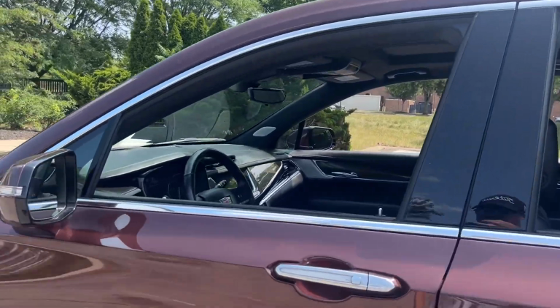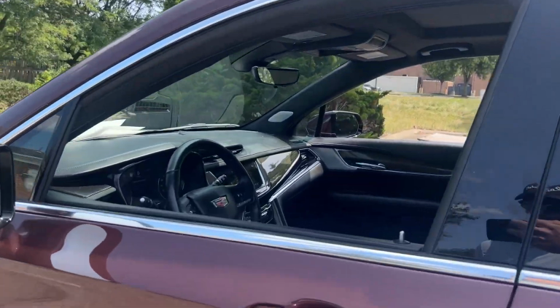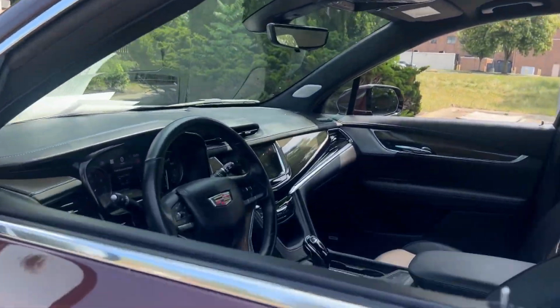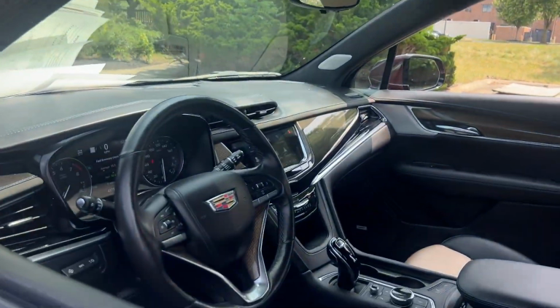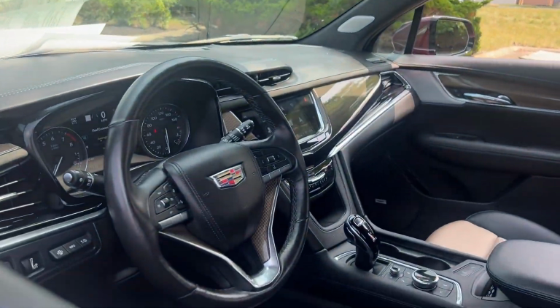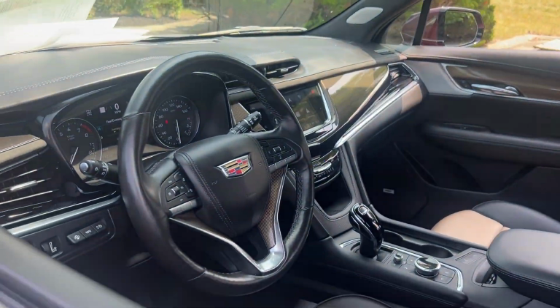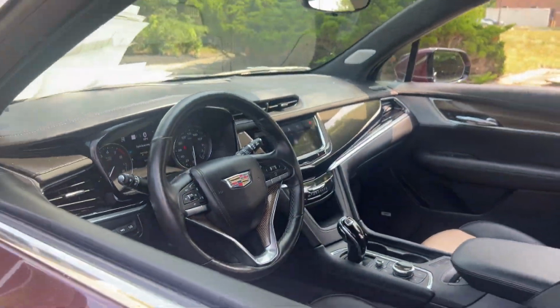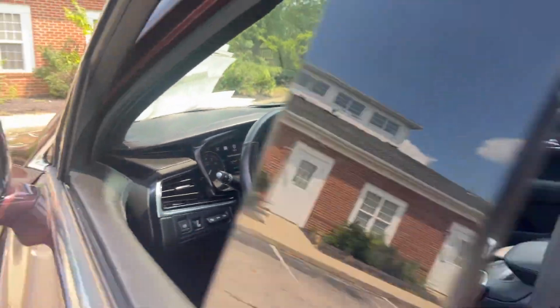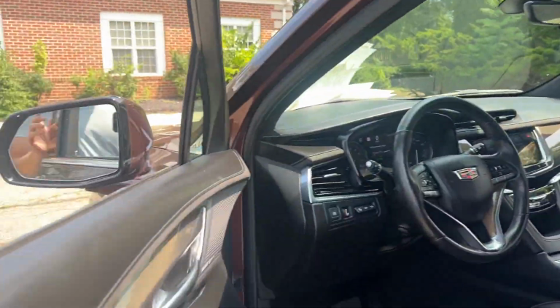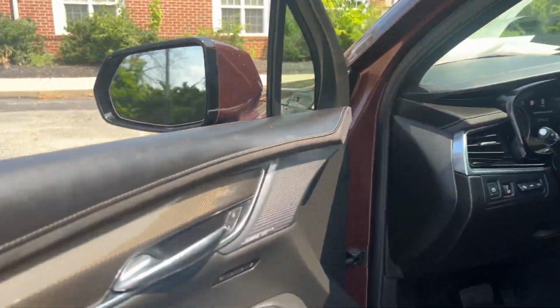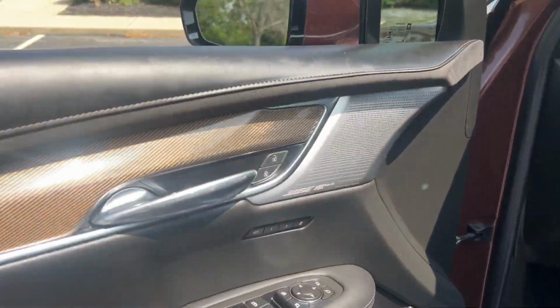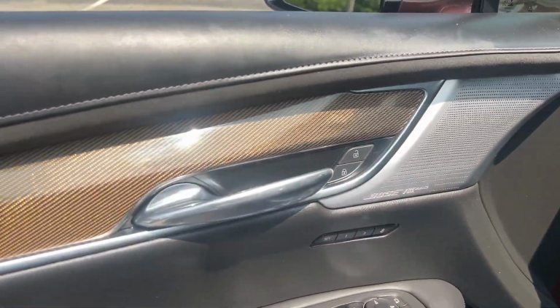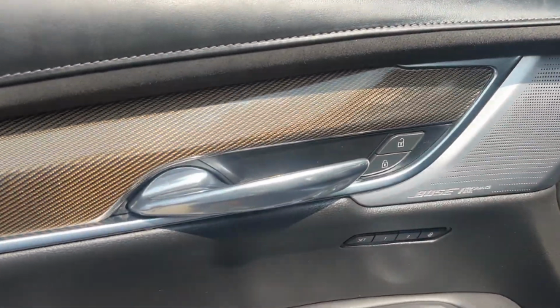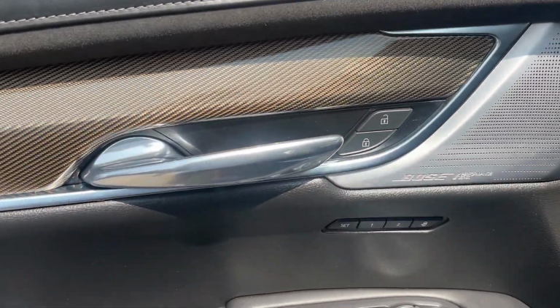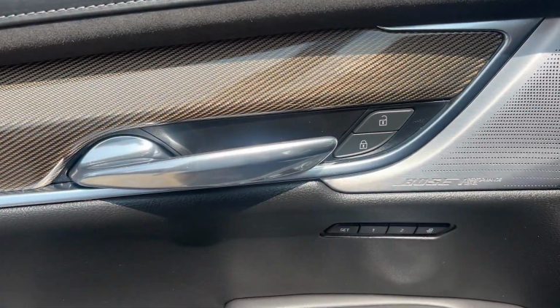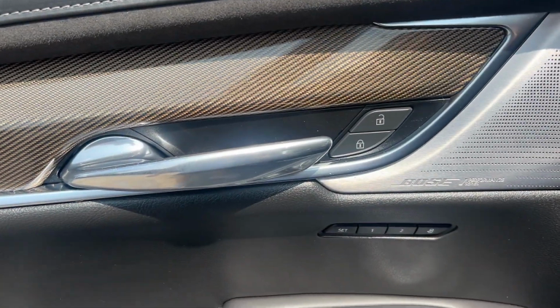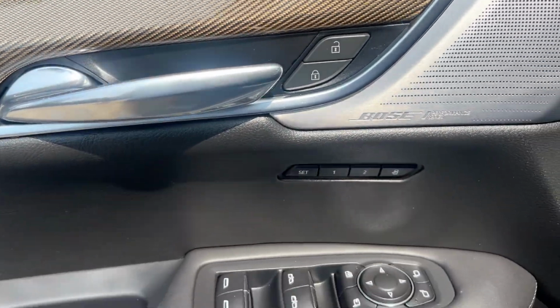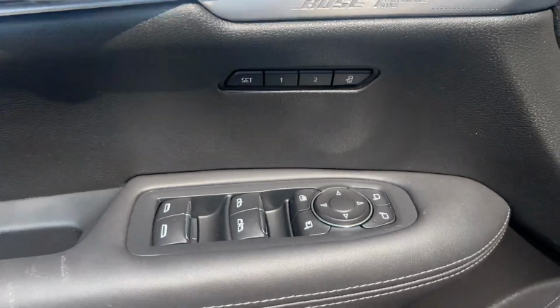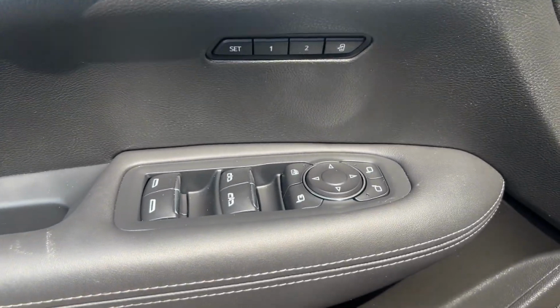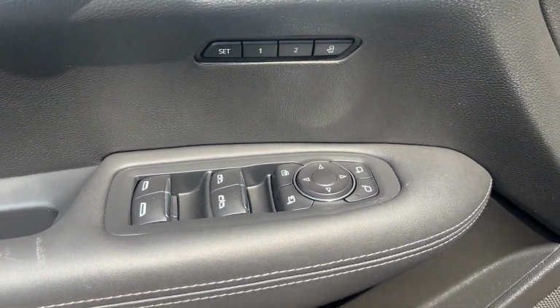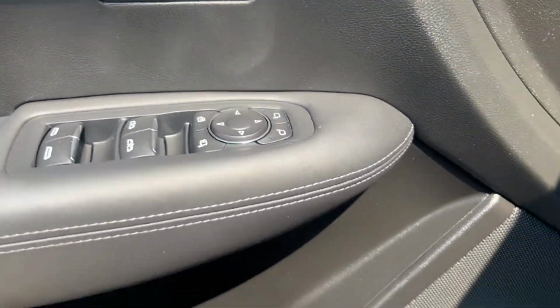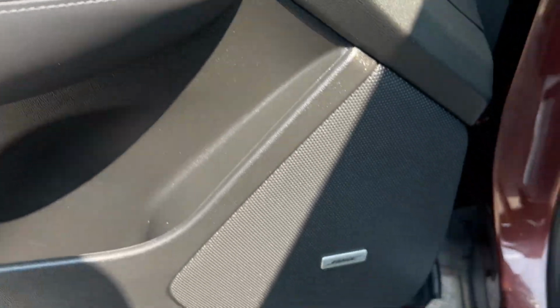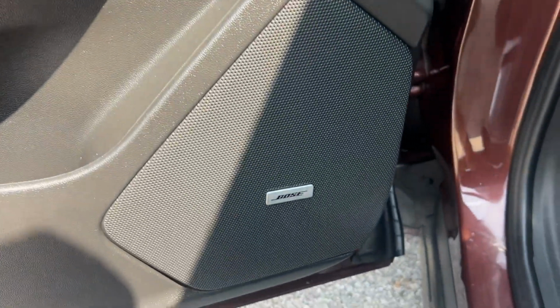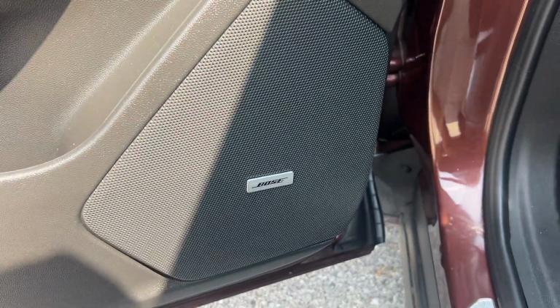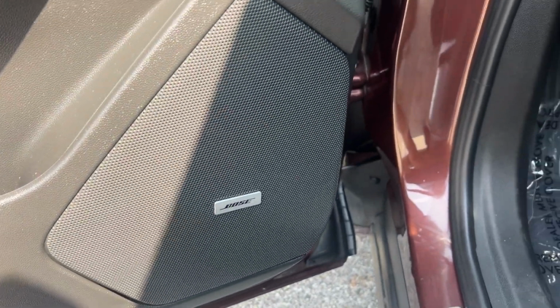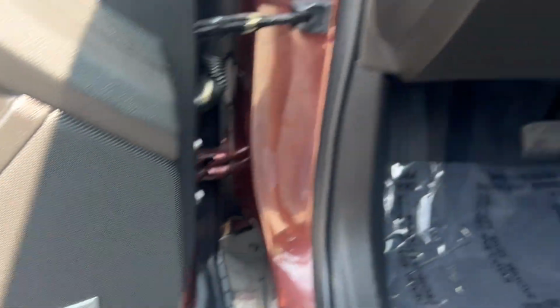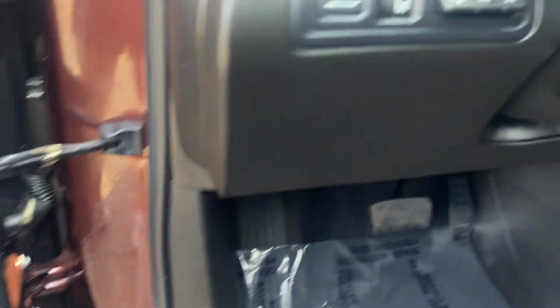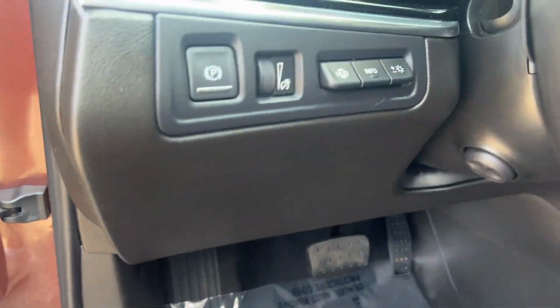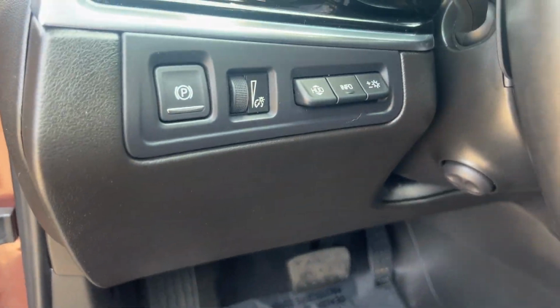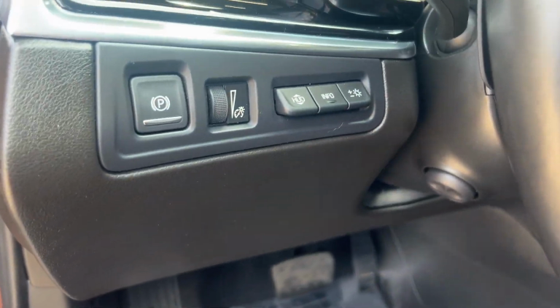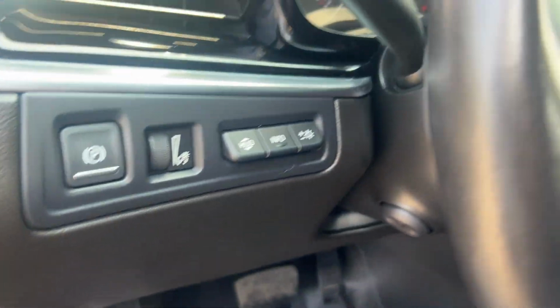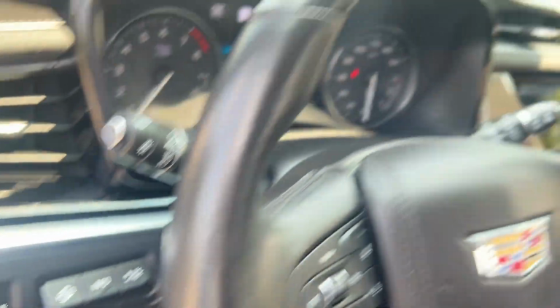Enjoy a view of this performance-minded Cadillac XT6, the family-friendly vehicle that blends luxury, versatility, and athleticism with distinguished style.